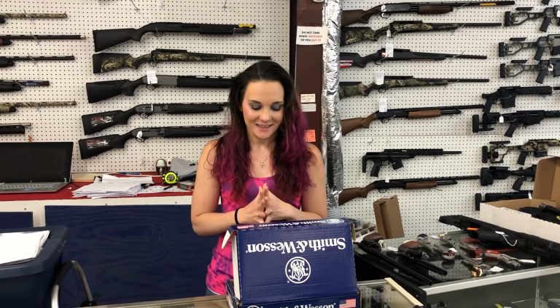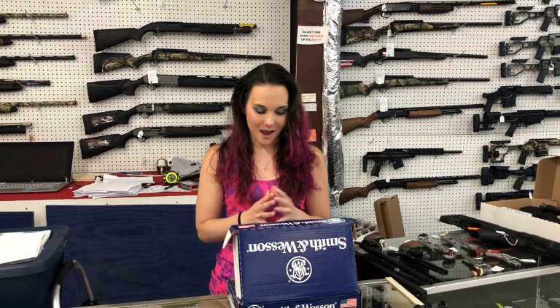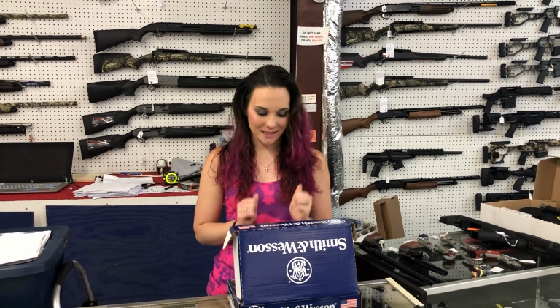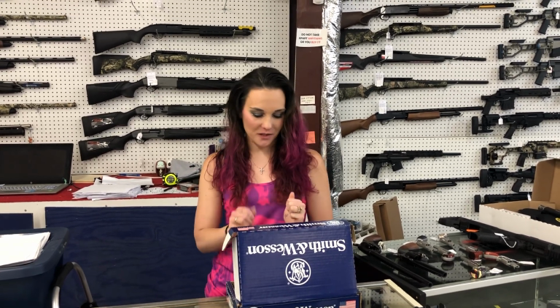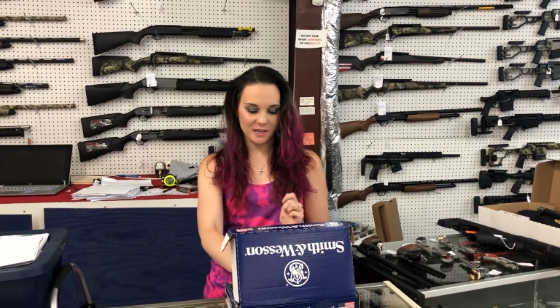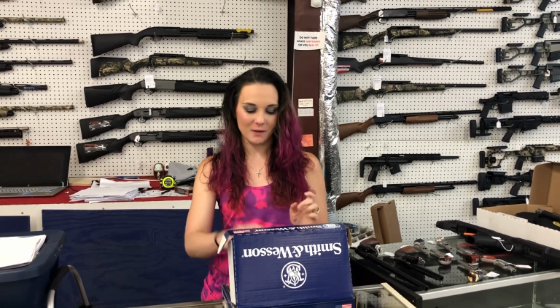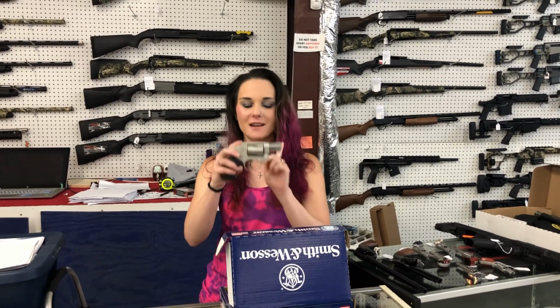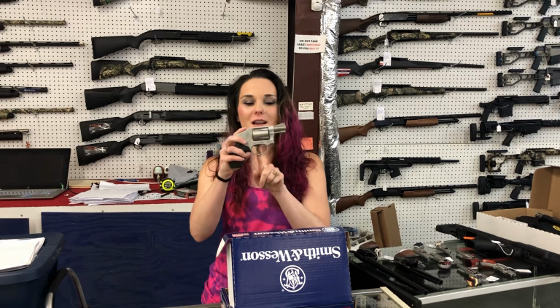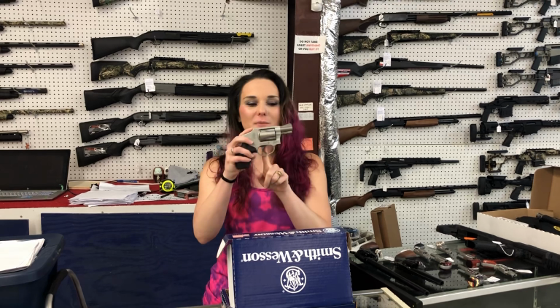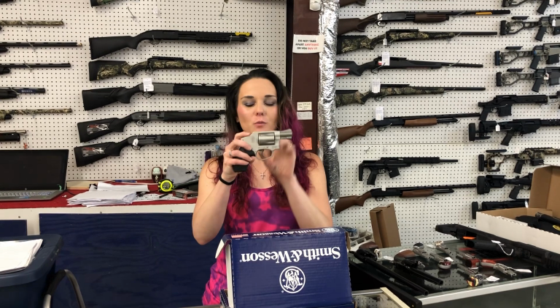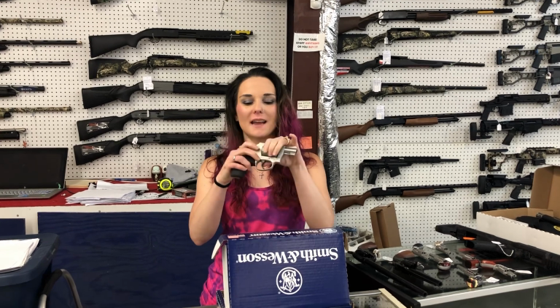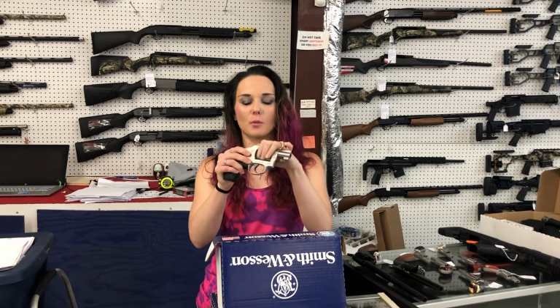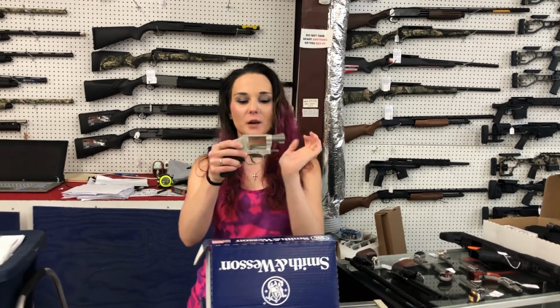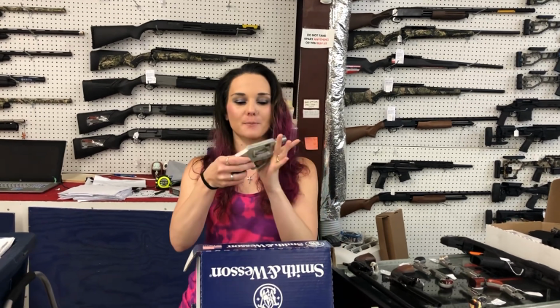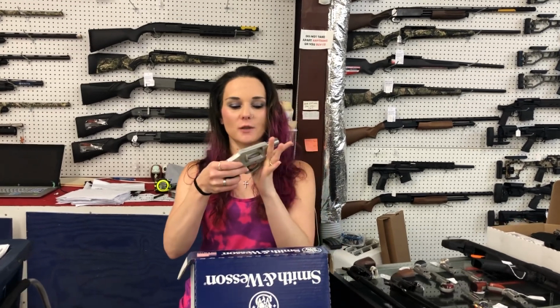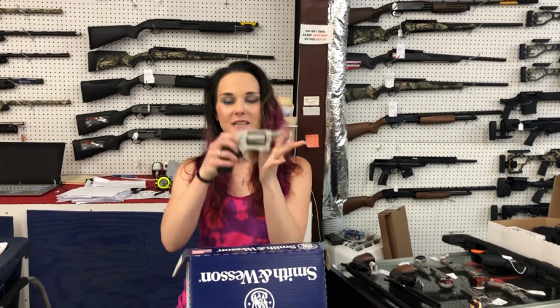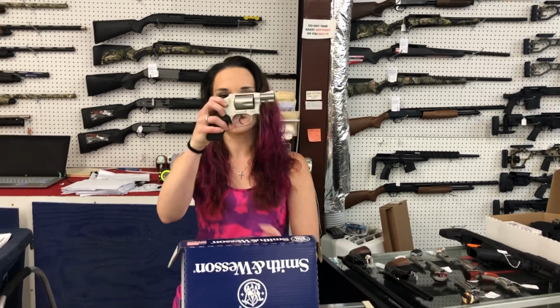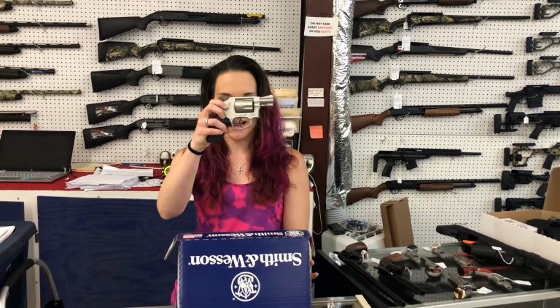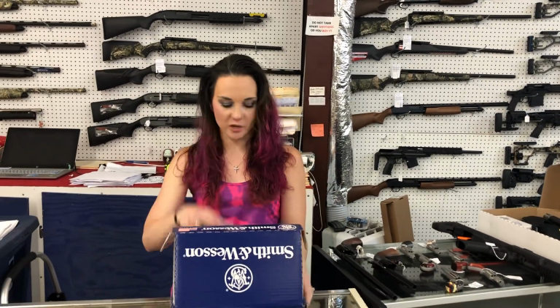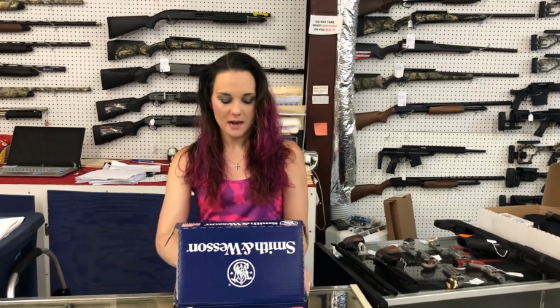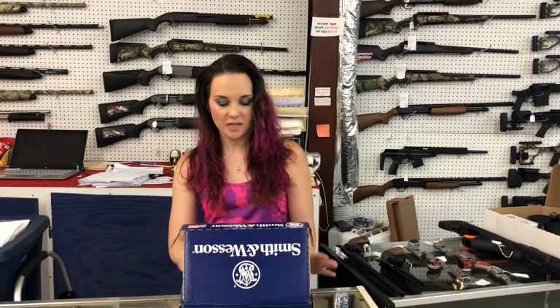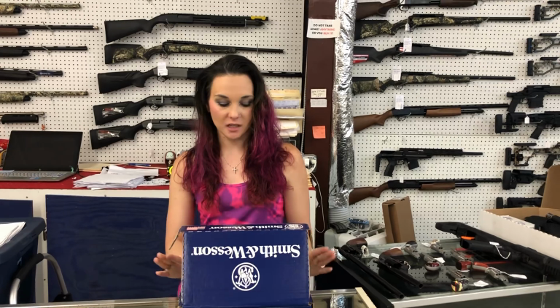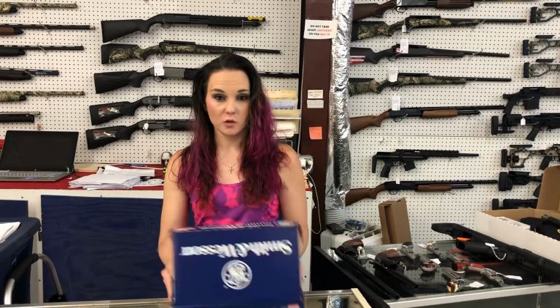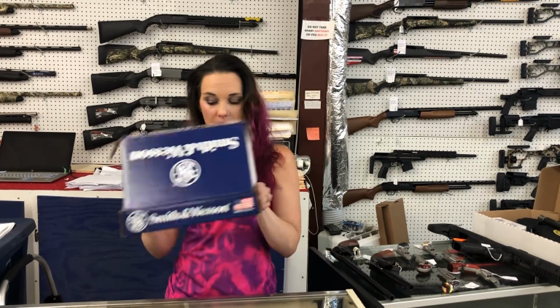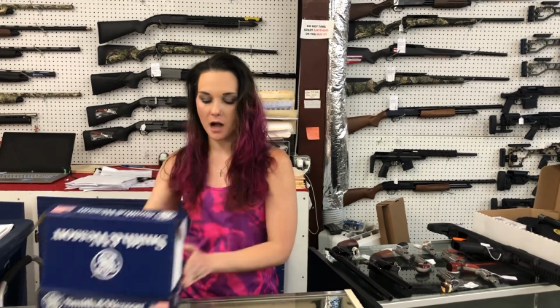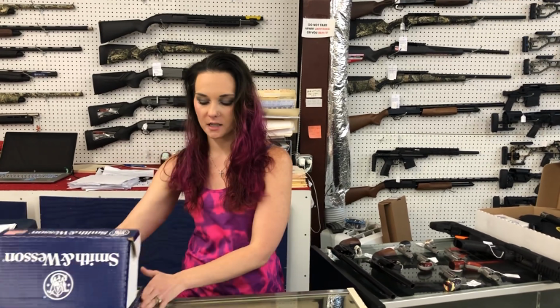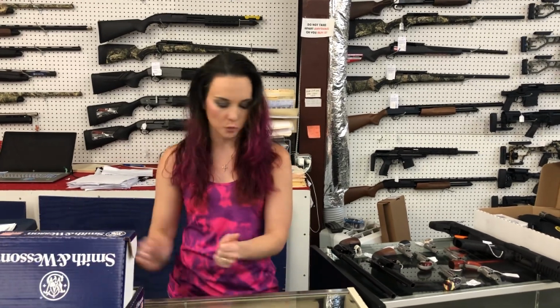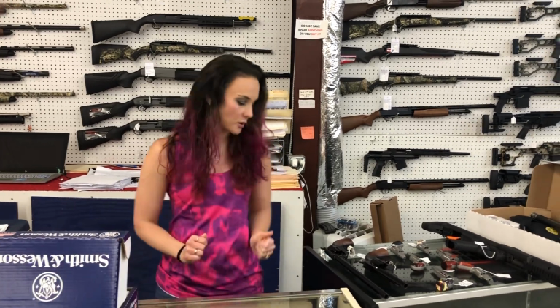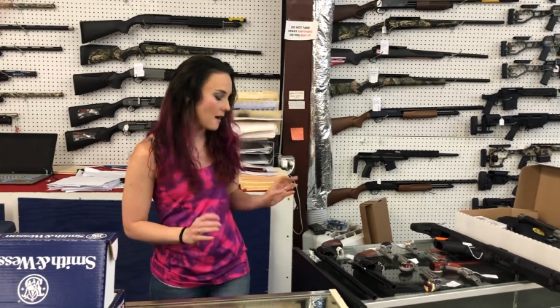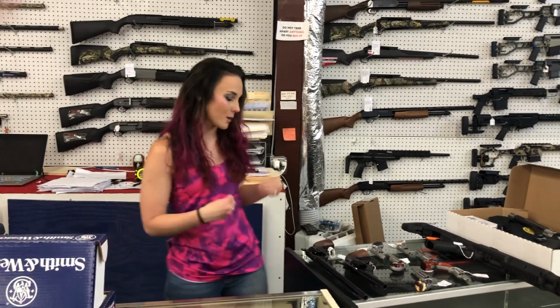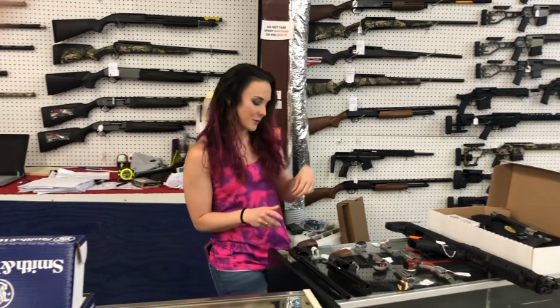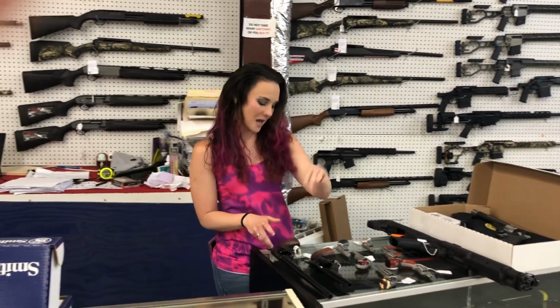I'm going to start with the one used gun we got in: Smith & Wesson Airway 38 Special. That's a 642-2. She is used with her box. She's going to be $300.